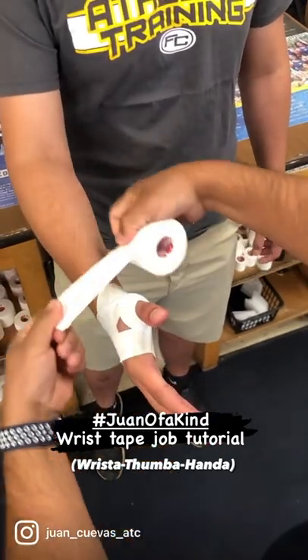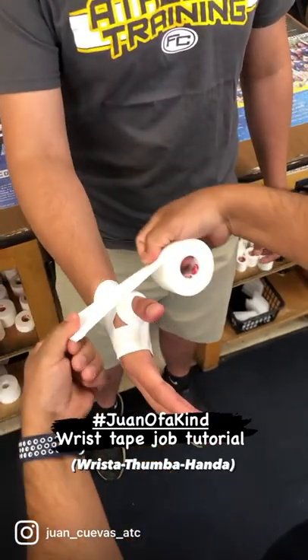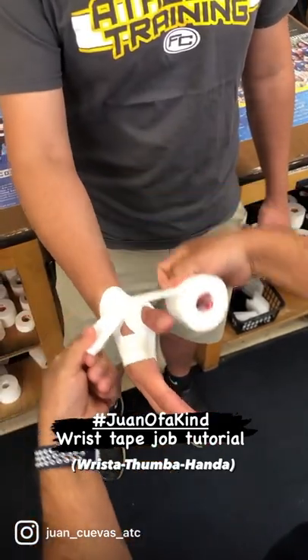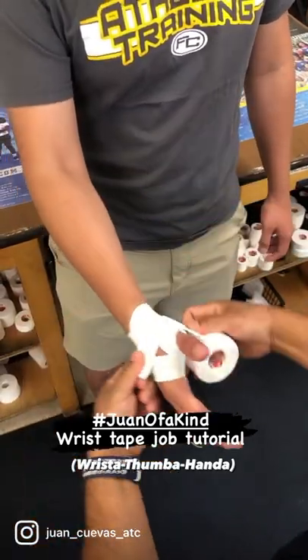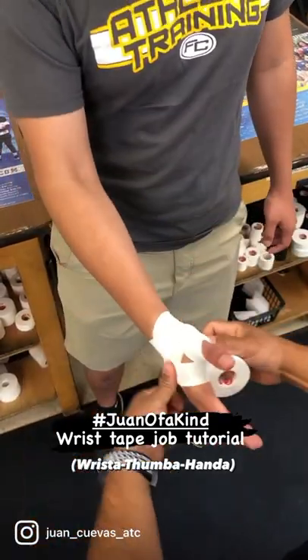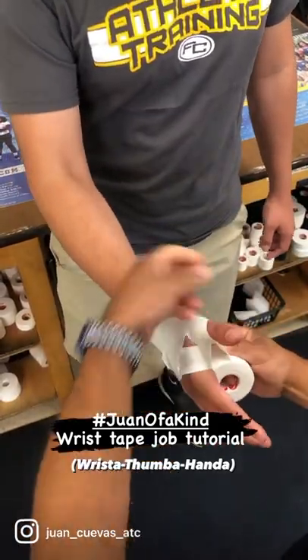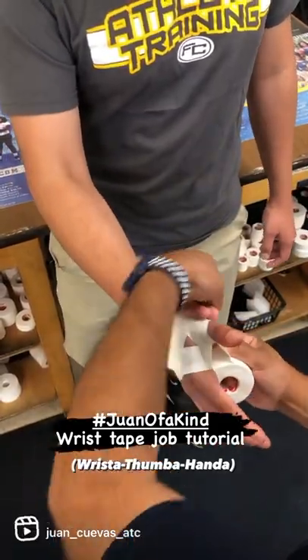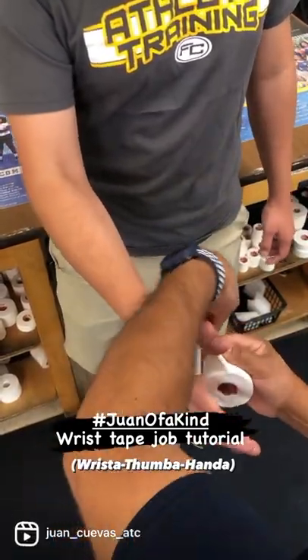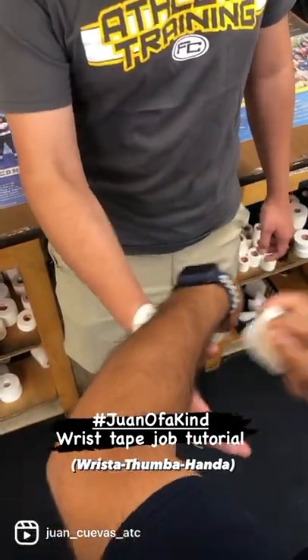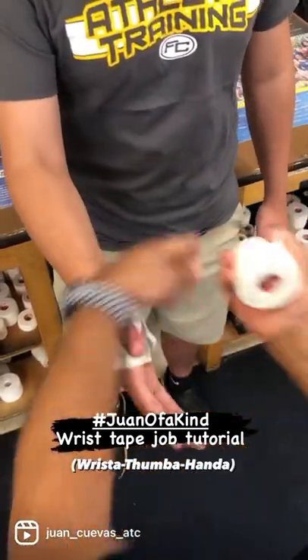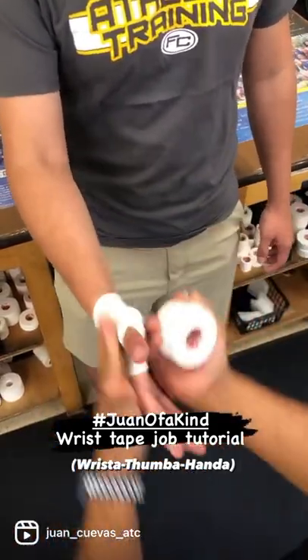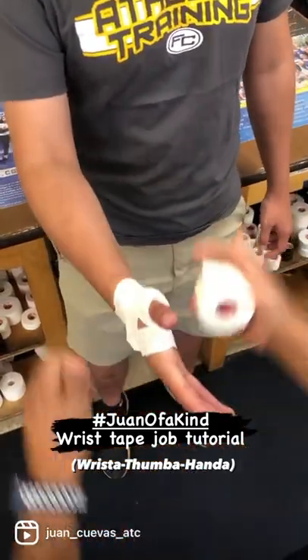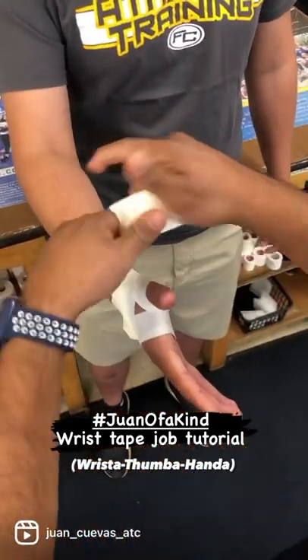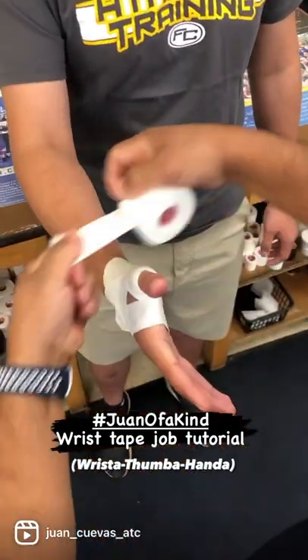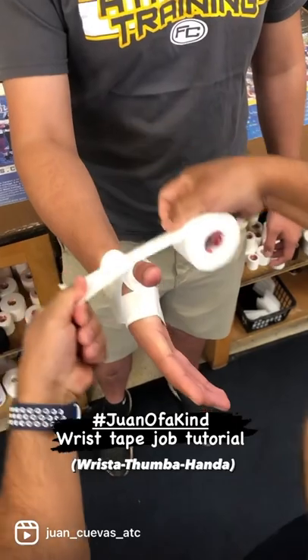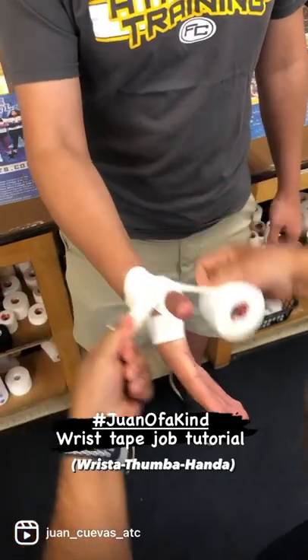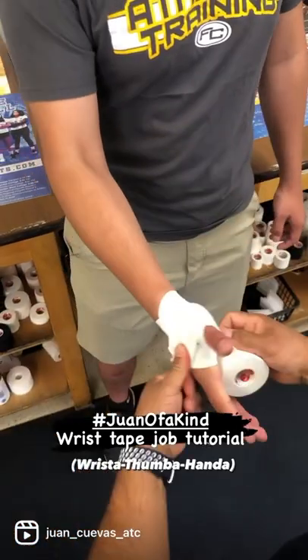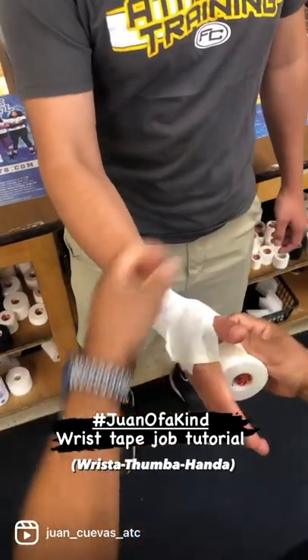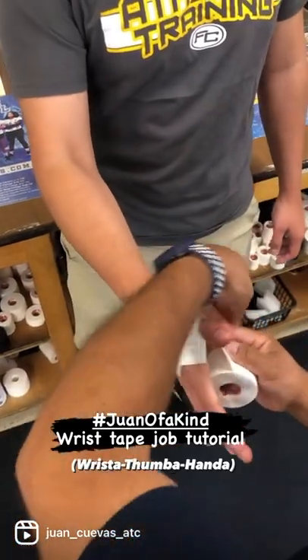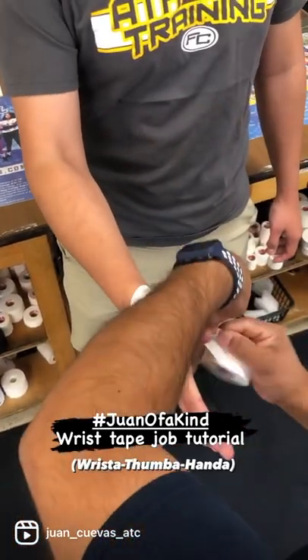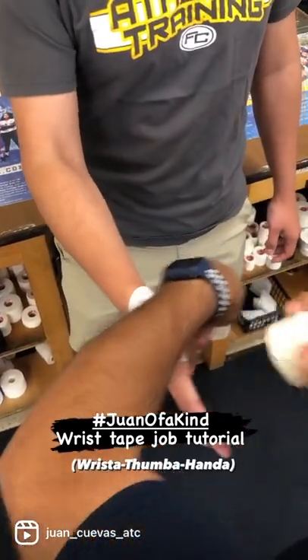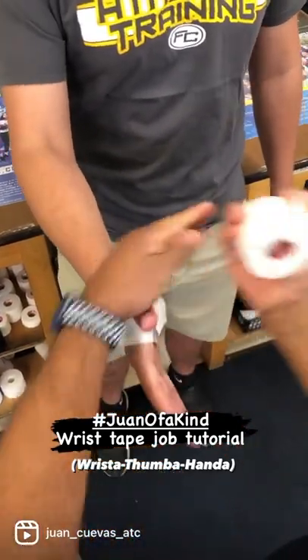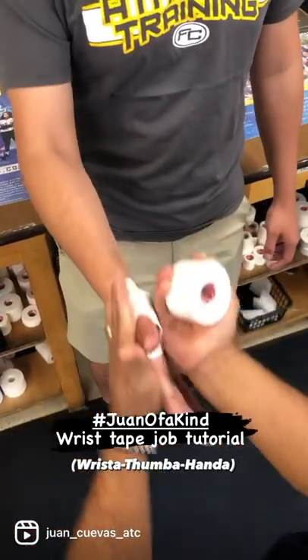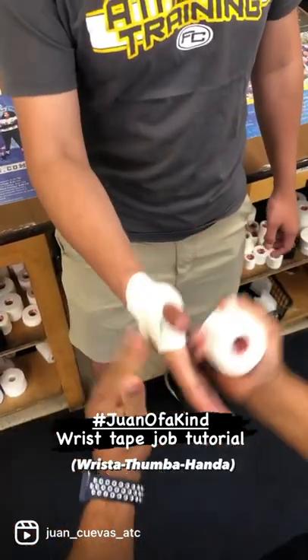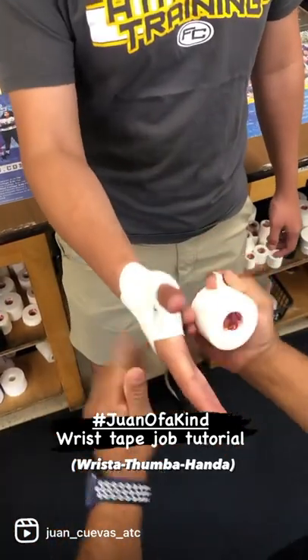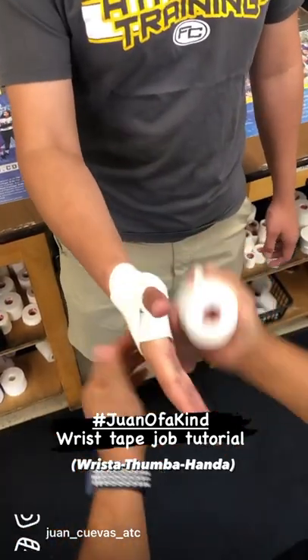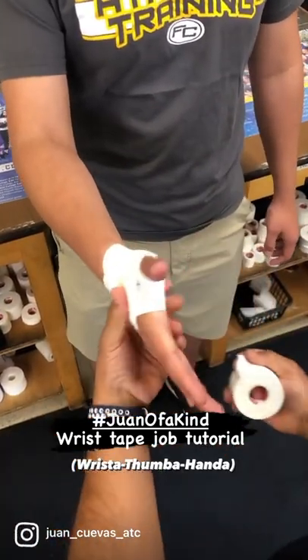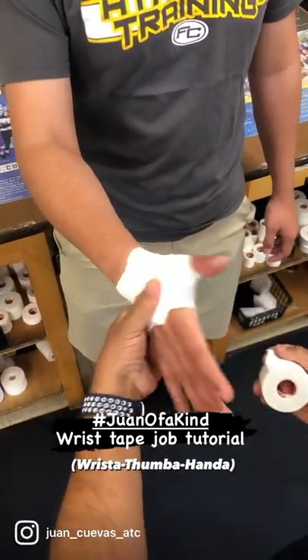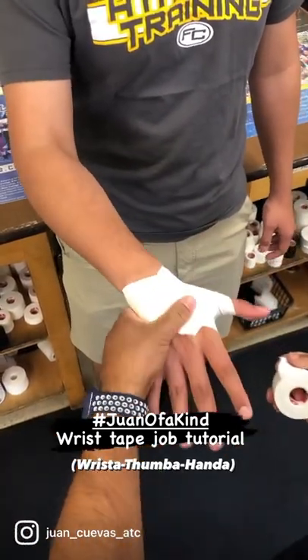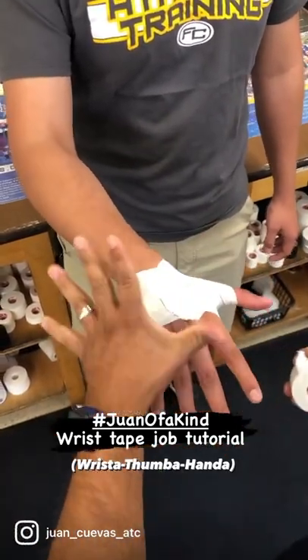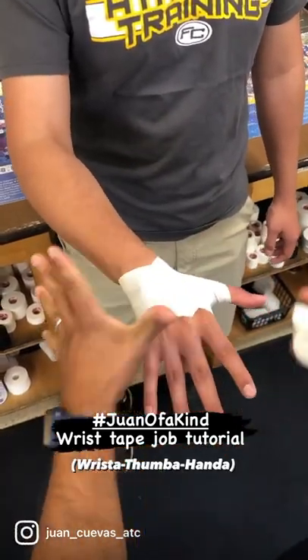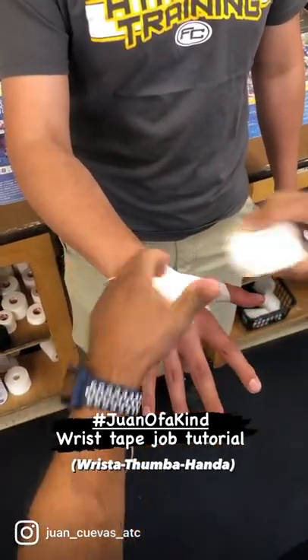I like to lock down the thumb with these C-strips. Depending on the size of the hand, you can do two or three. Nice and wide.